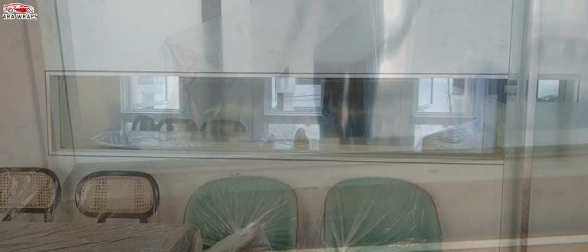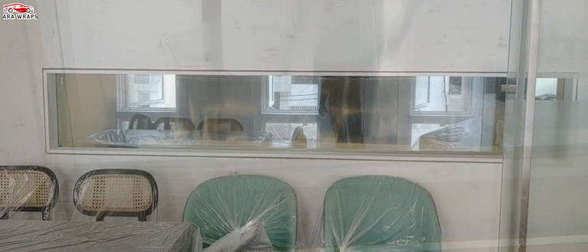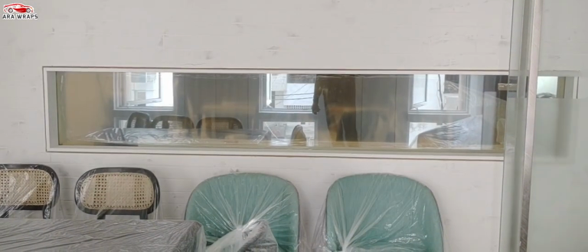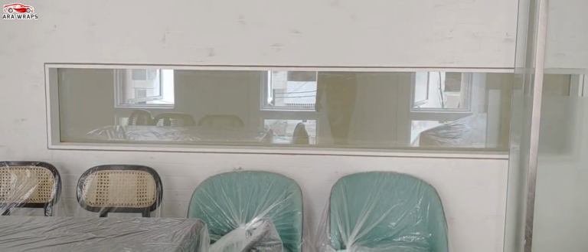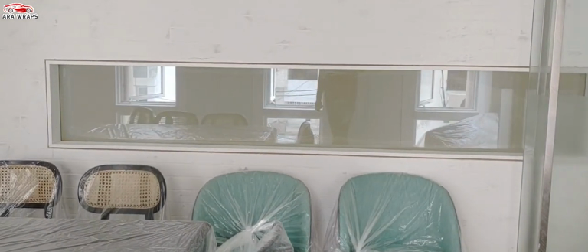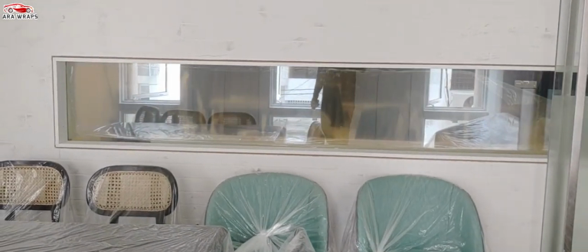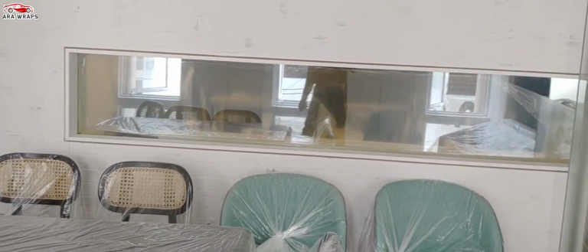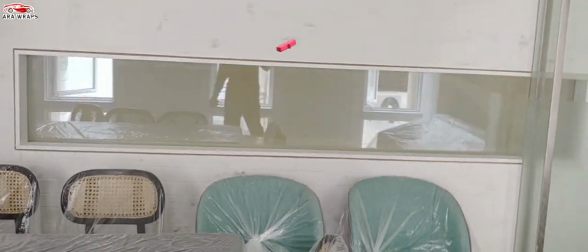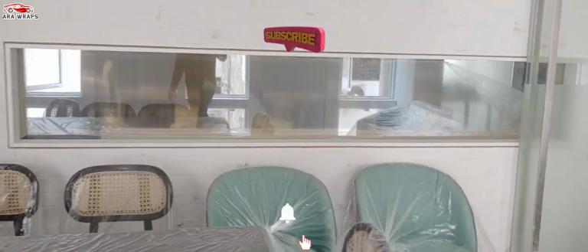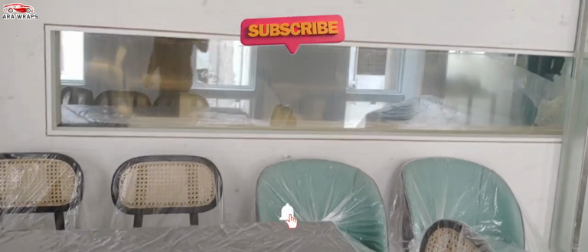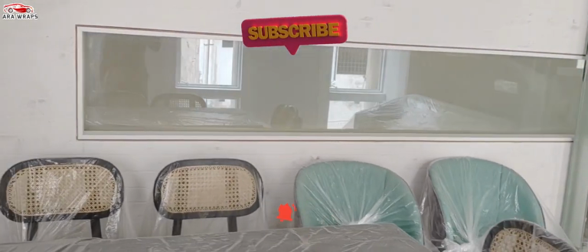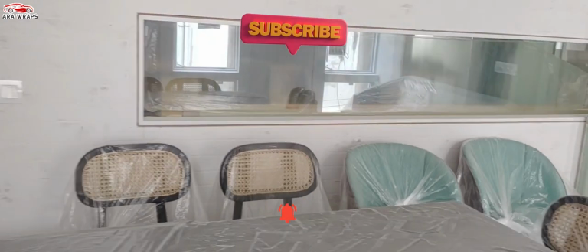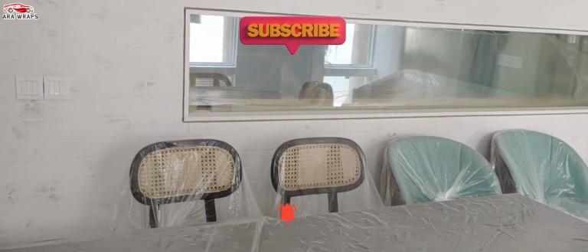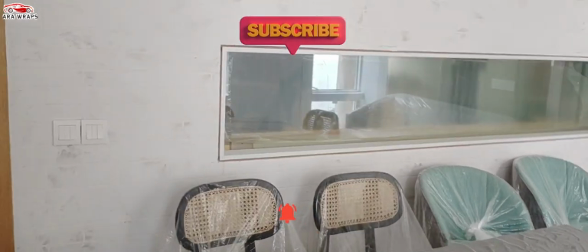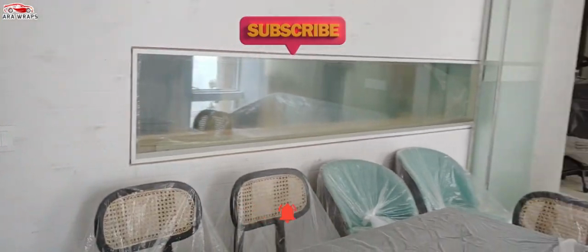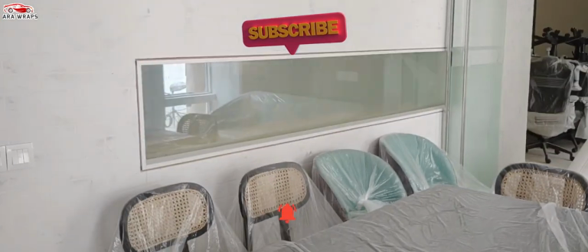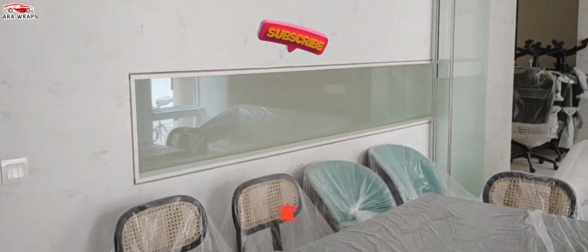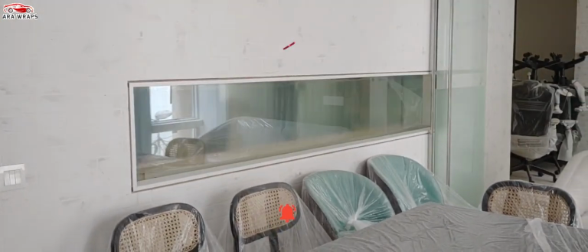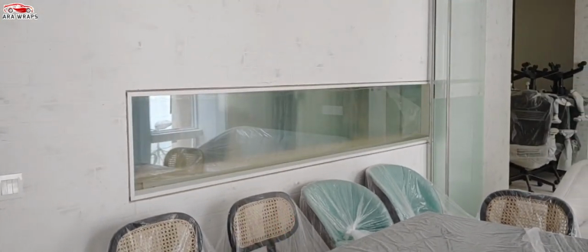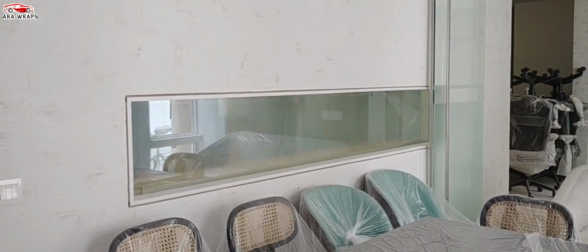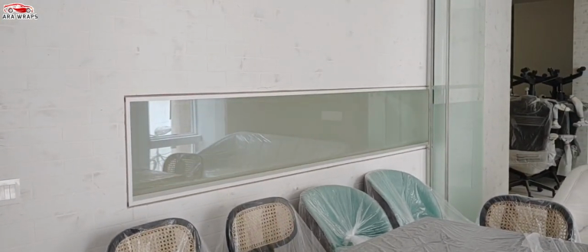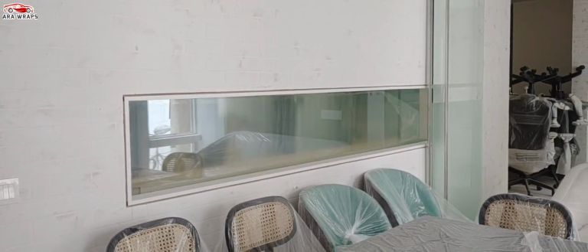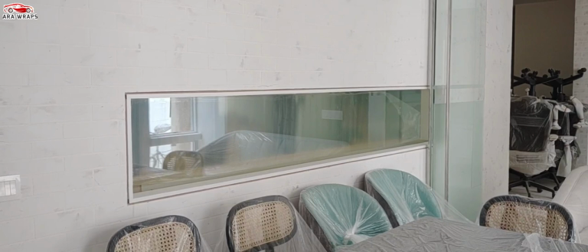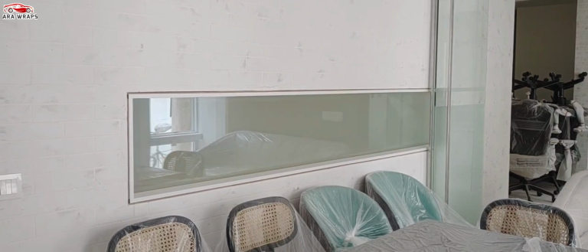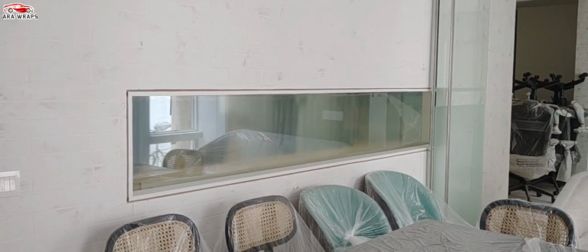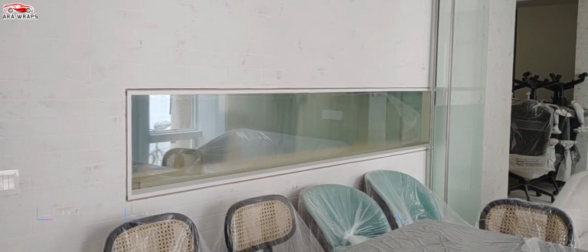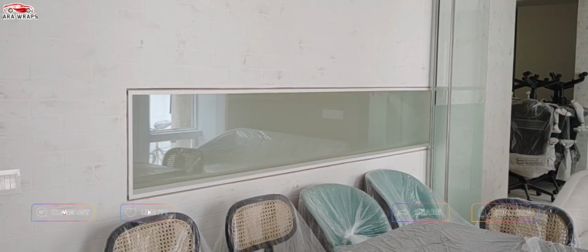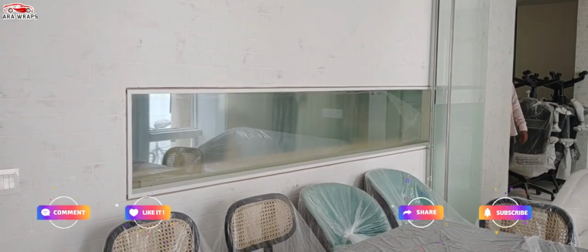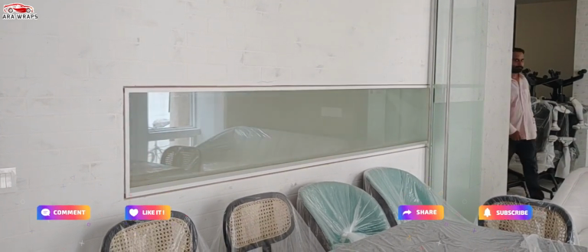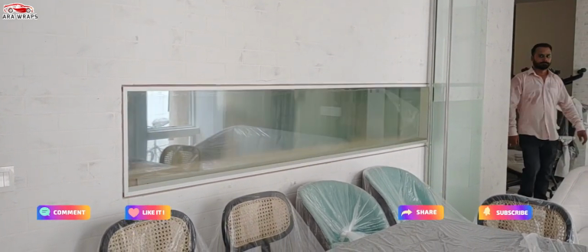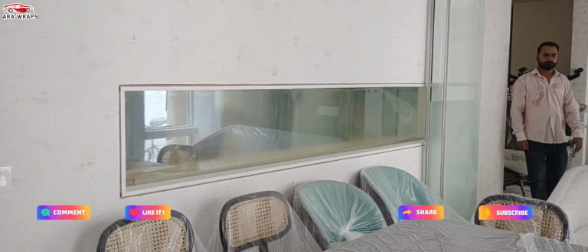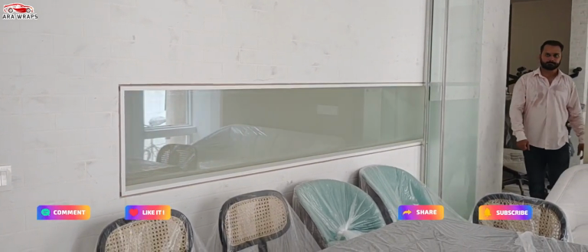This future window tinting technology protects your privacy from prying eyes and eliminates the need for curtains and blinds. It also protects your interior furnishings against discoloration and aging from harmful UV radiation, extending their service life.